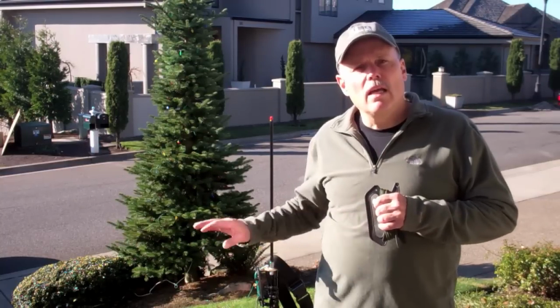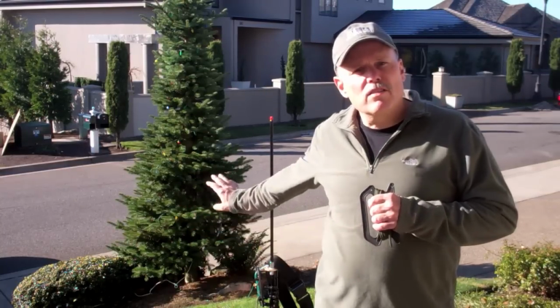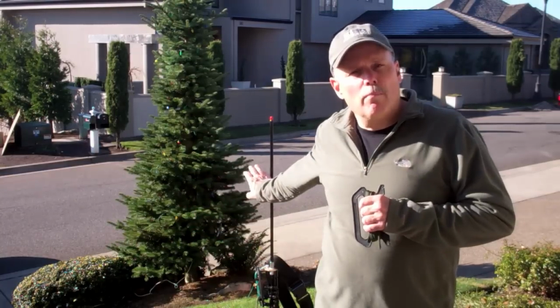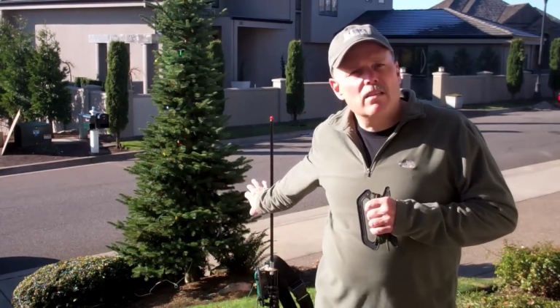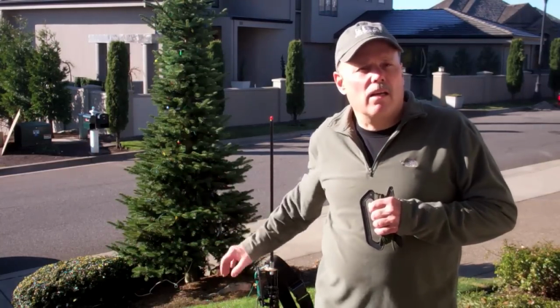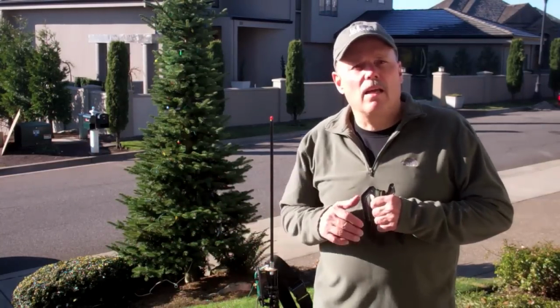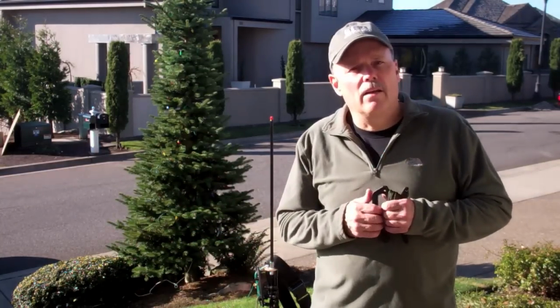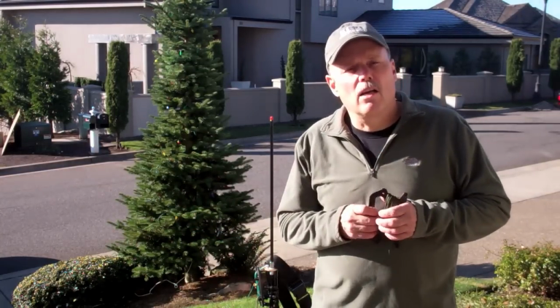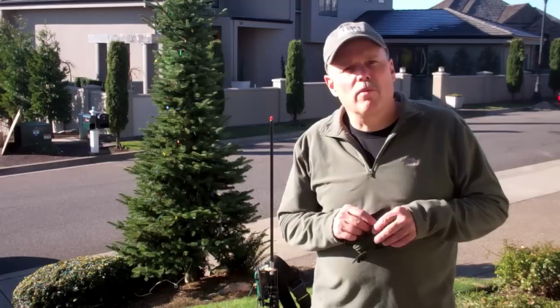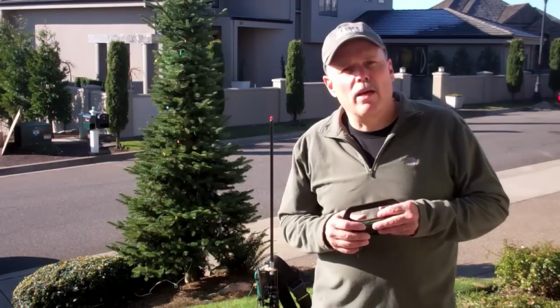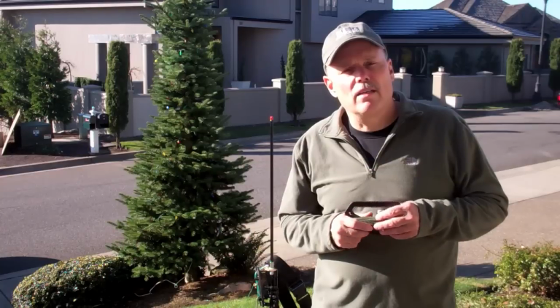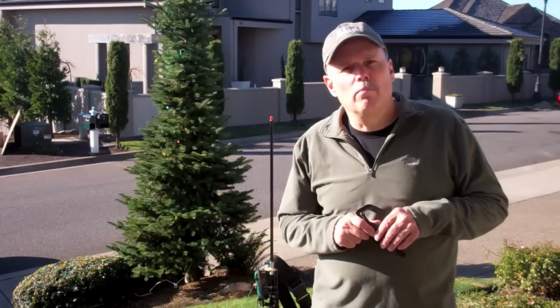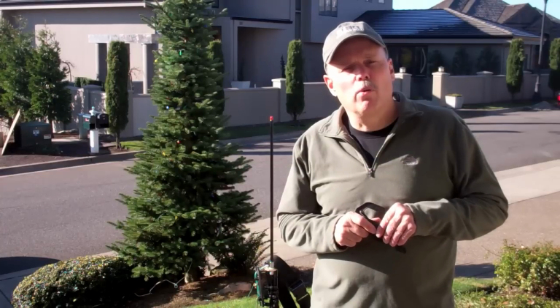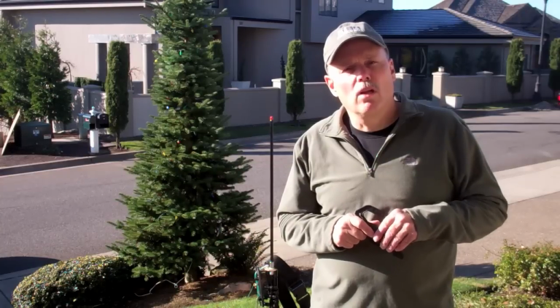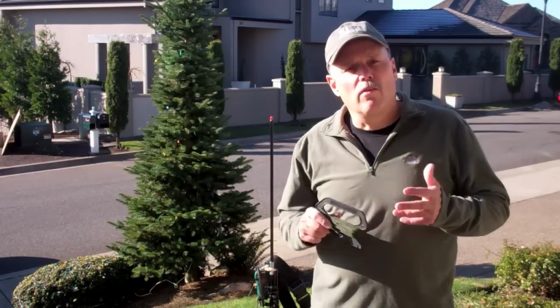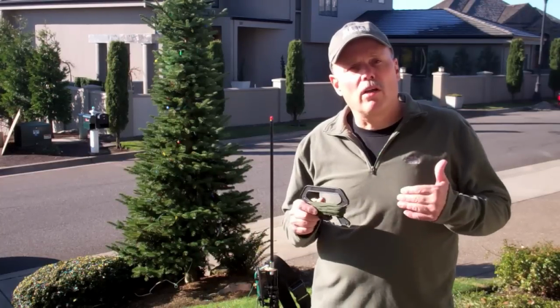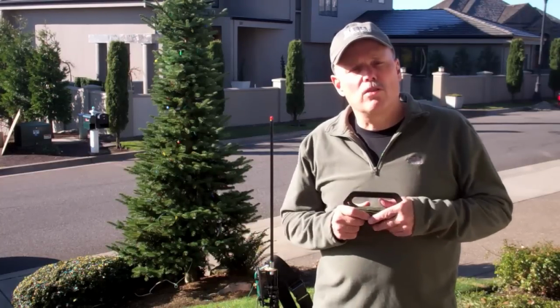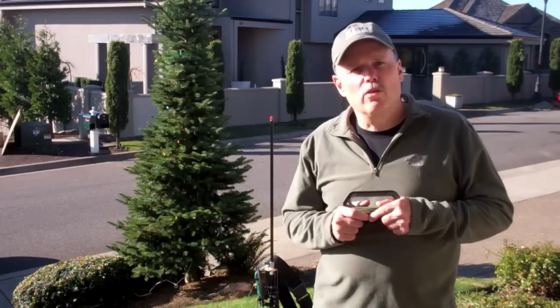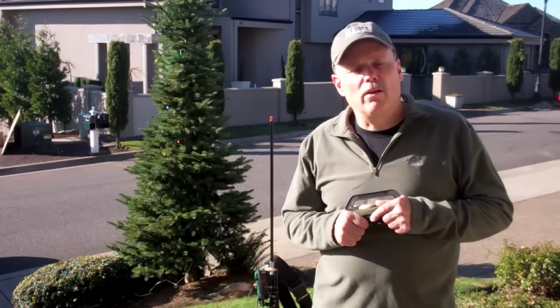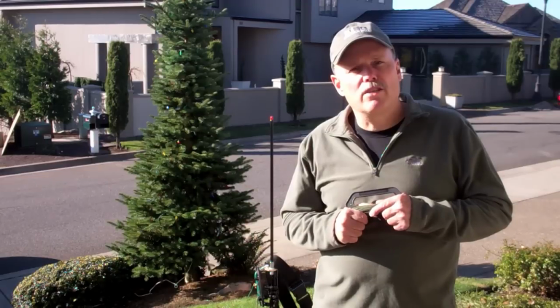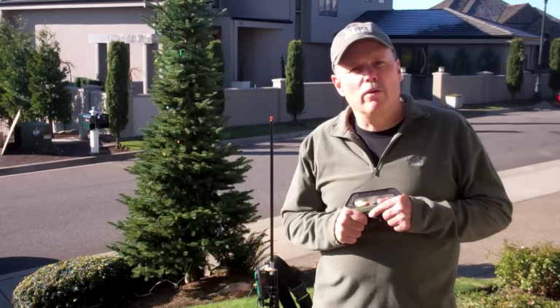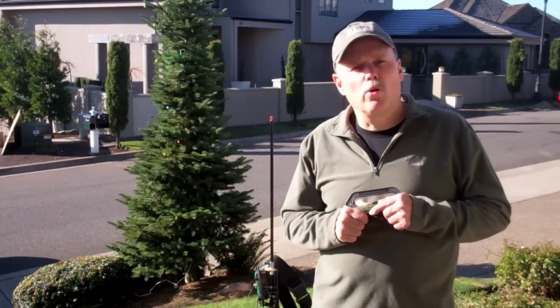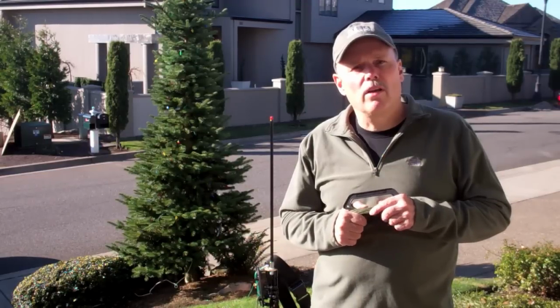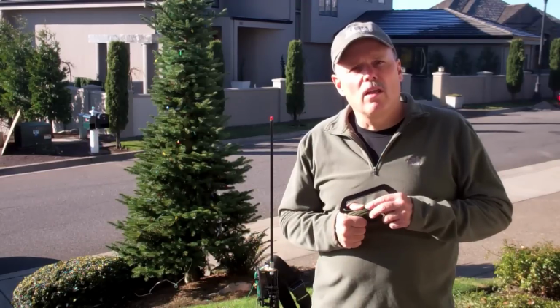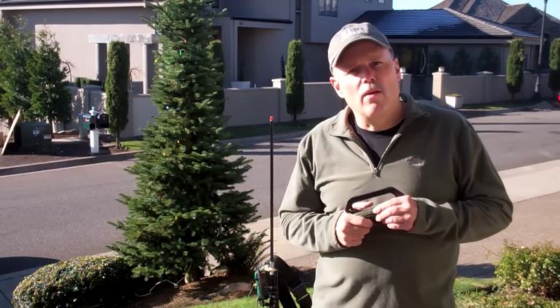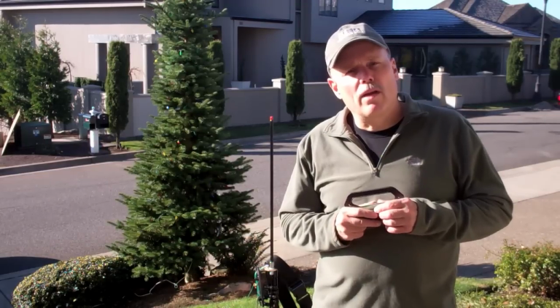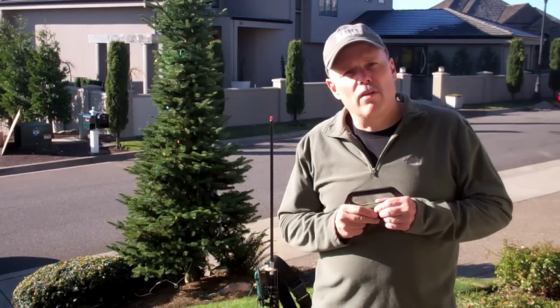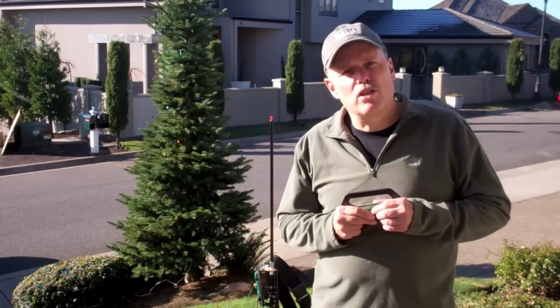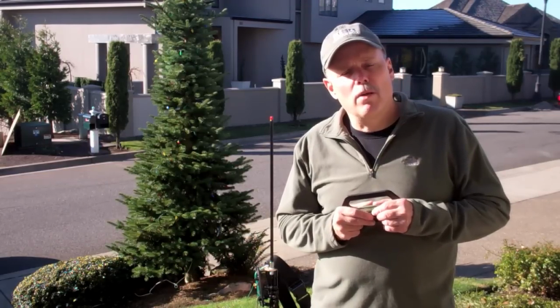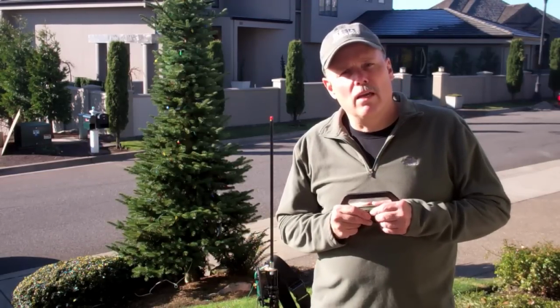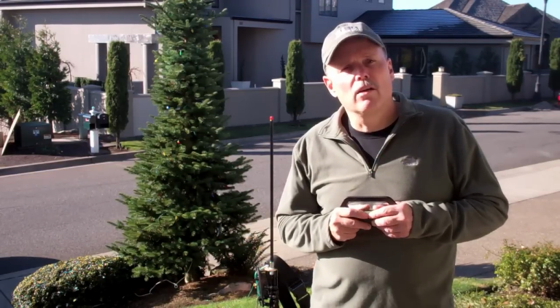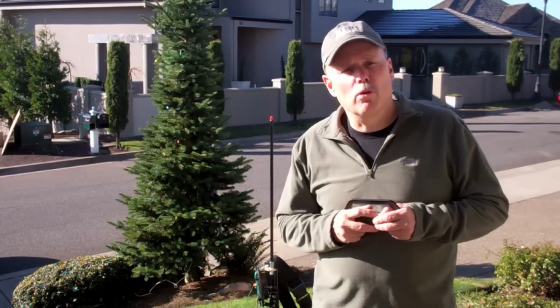This is a Buddy Stick and it comes from the great guys at Buddy Pole. They're very close to my location here in Portland — they work out of their shop in Hillsboro.